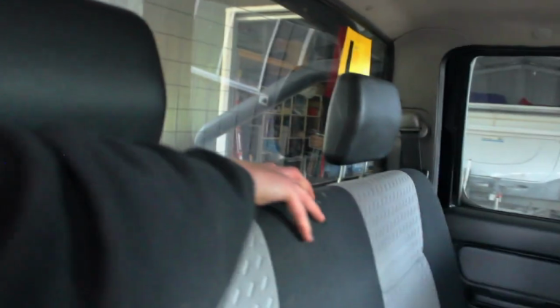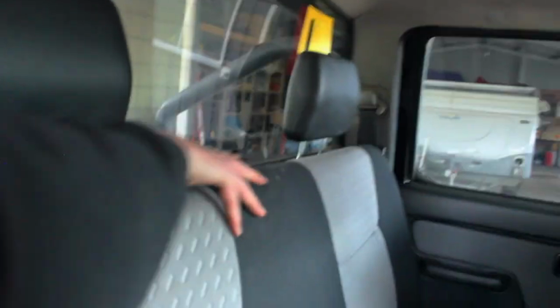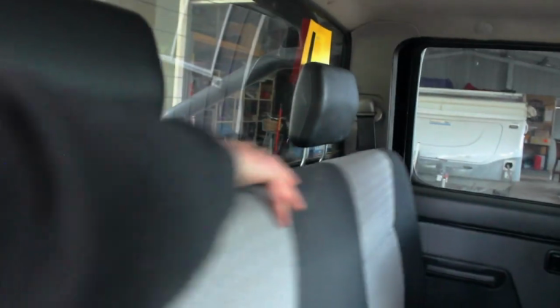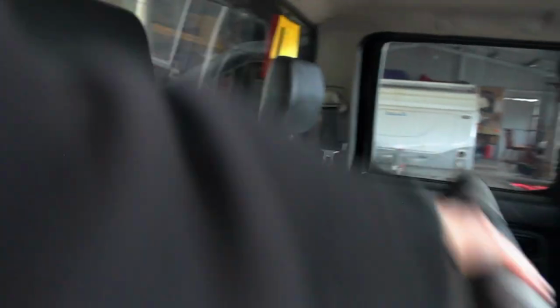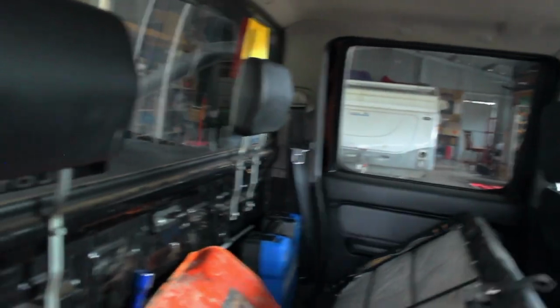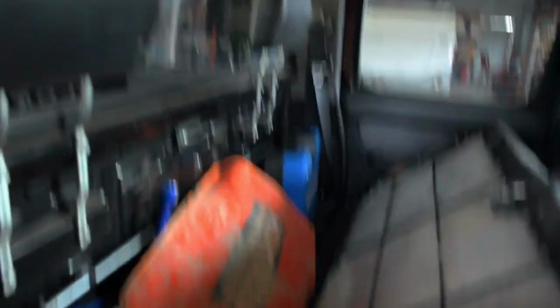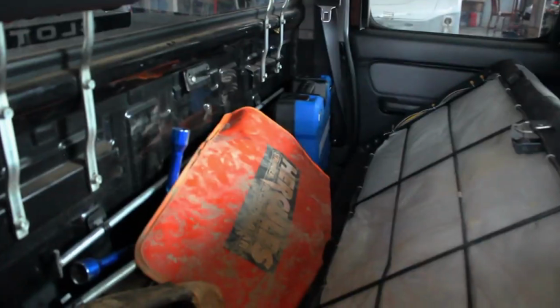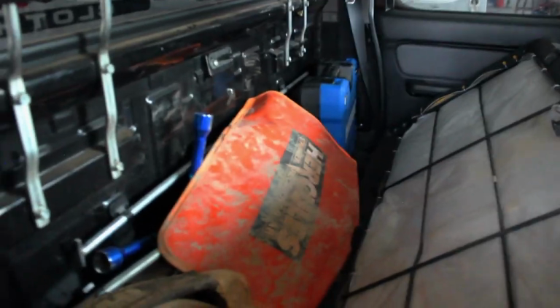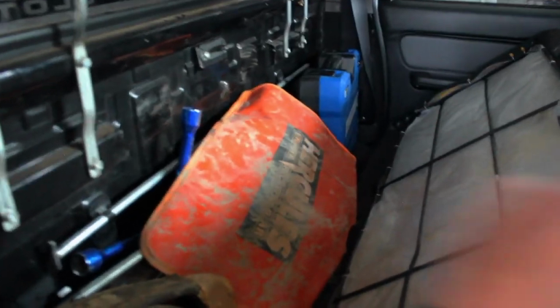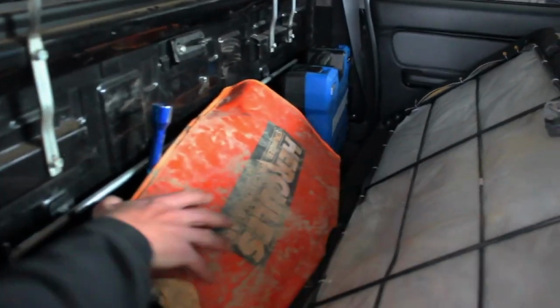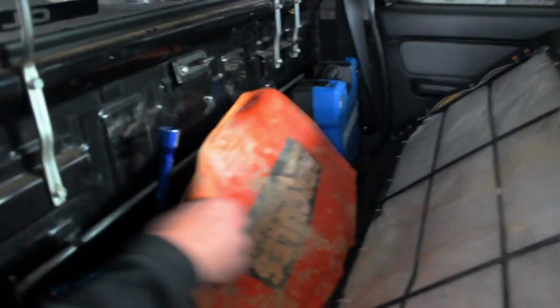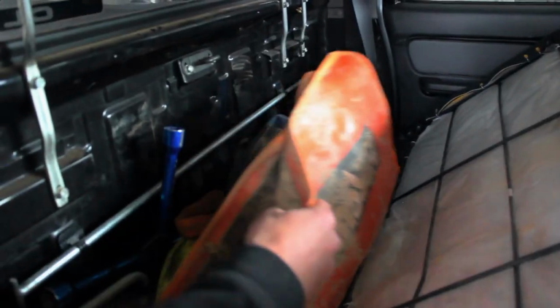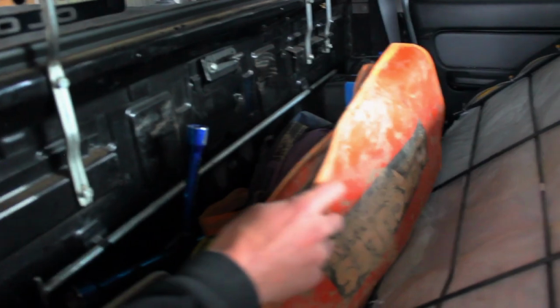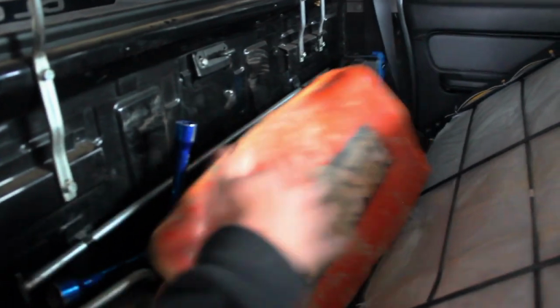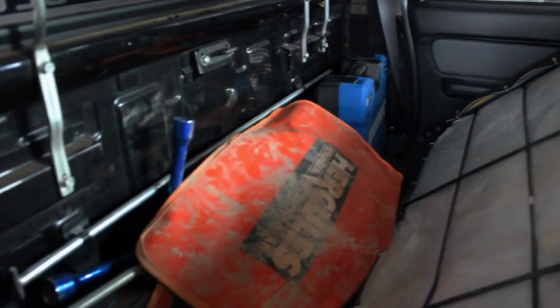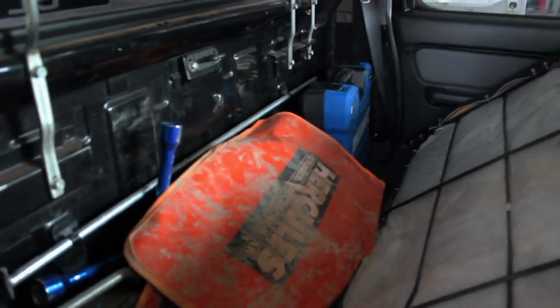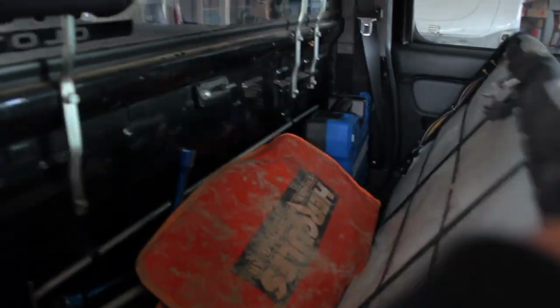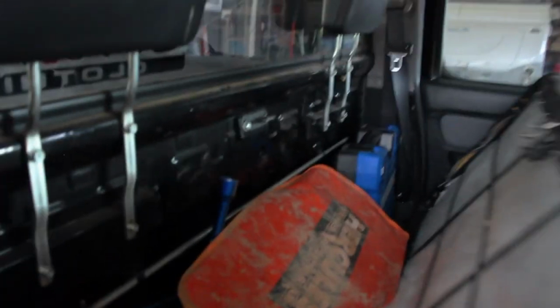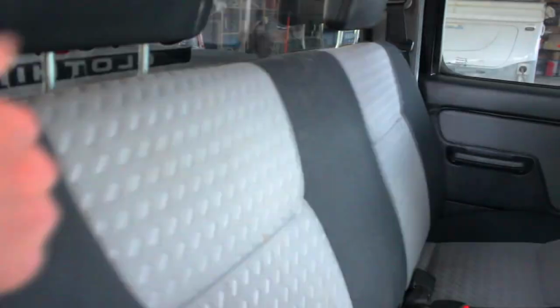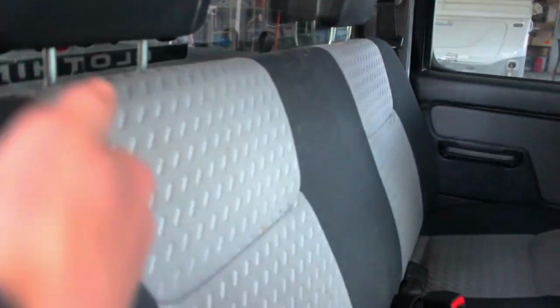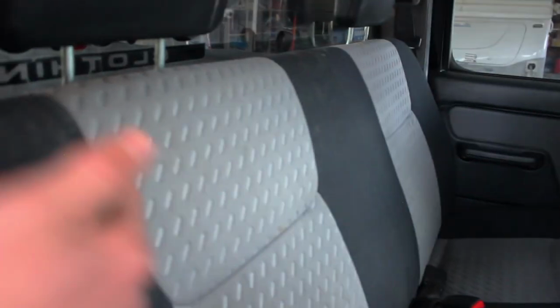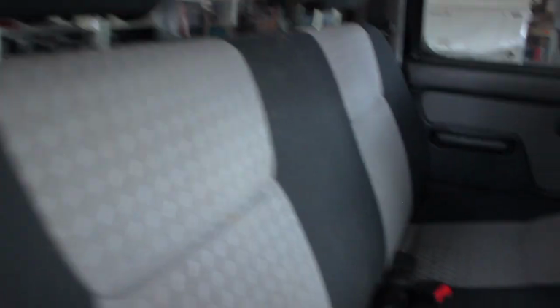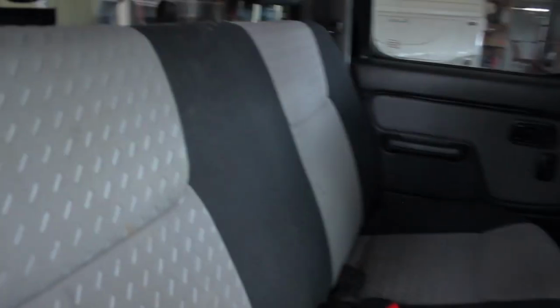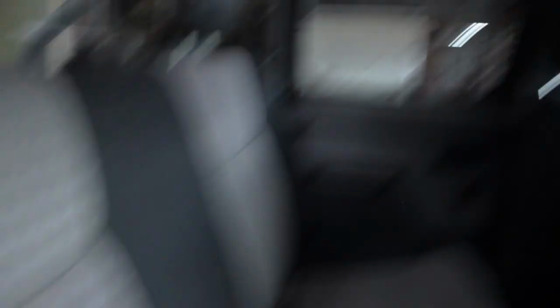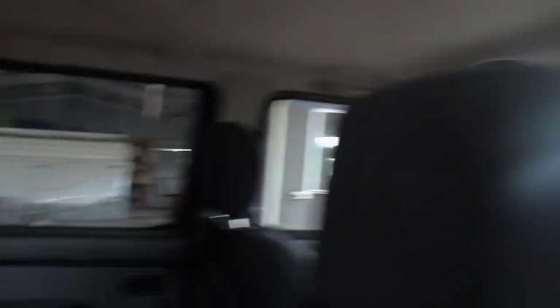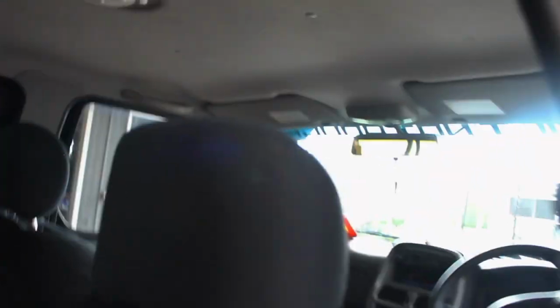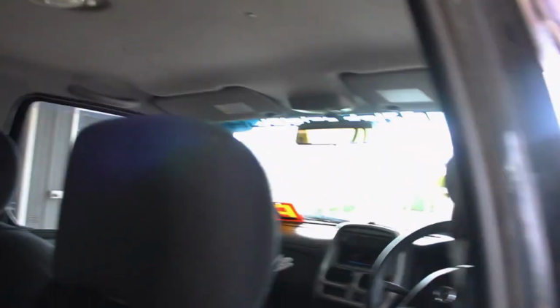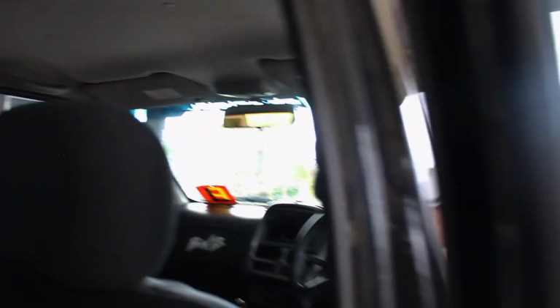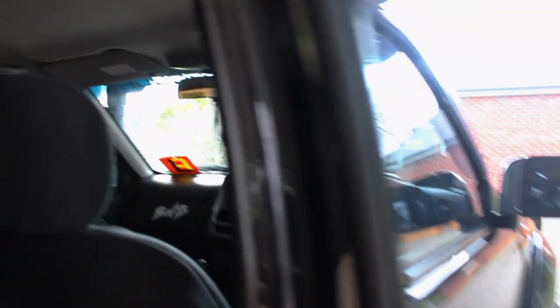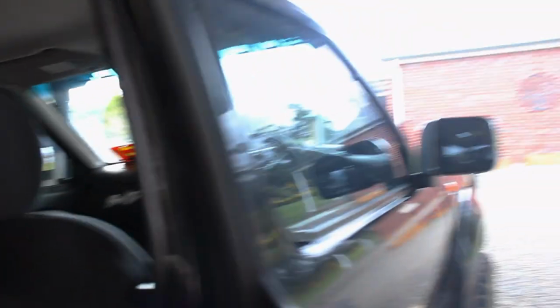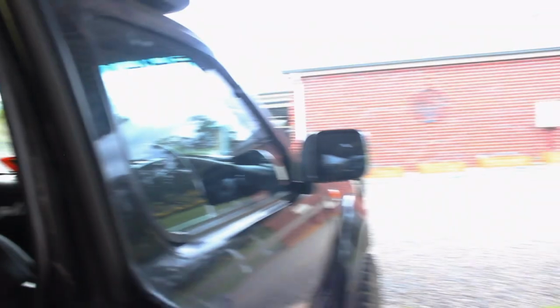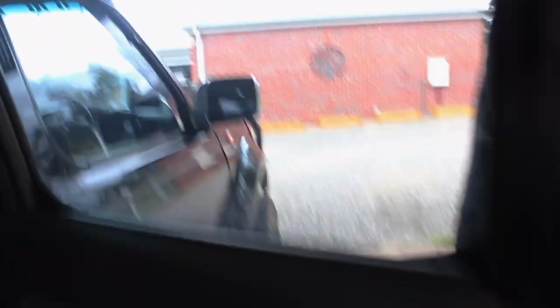Behind here there's all my recovery gear, tools, and all that stuff. I can pull out all those controls — the wireless ones.